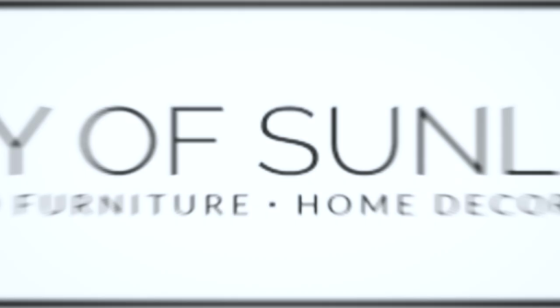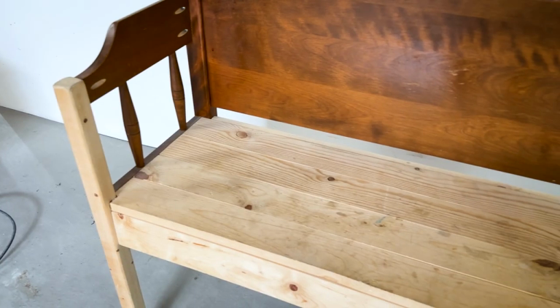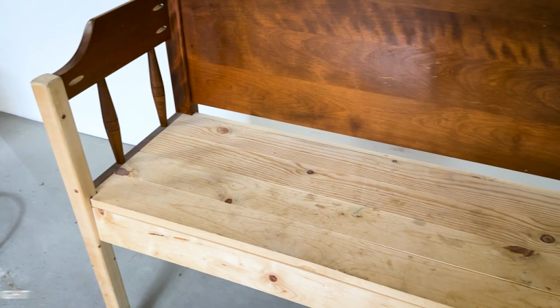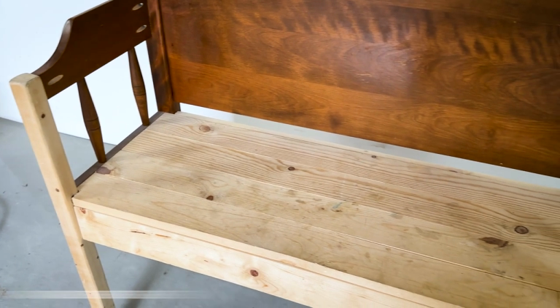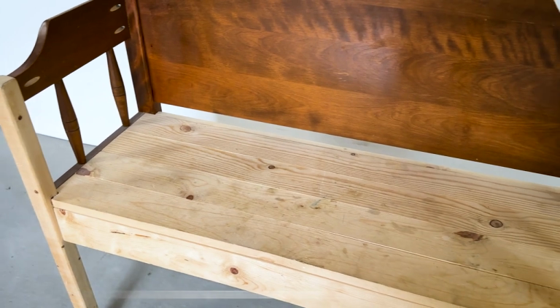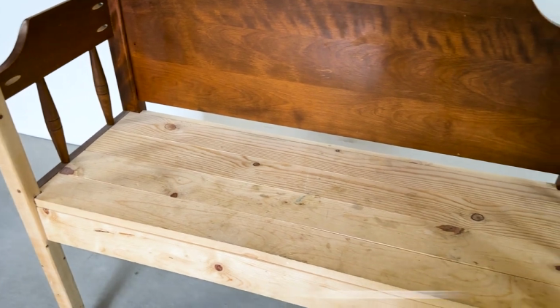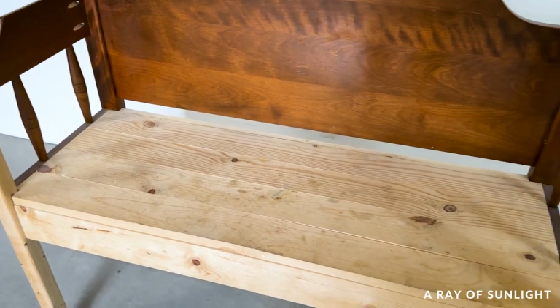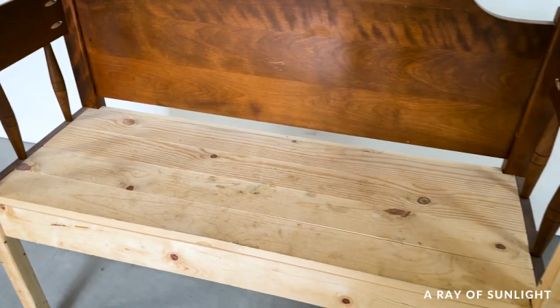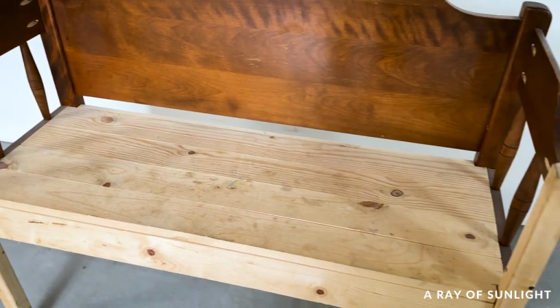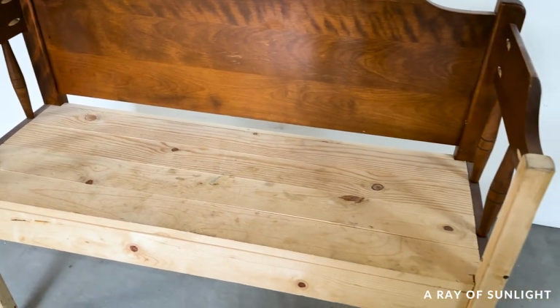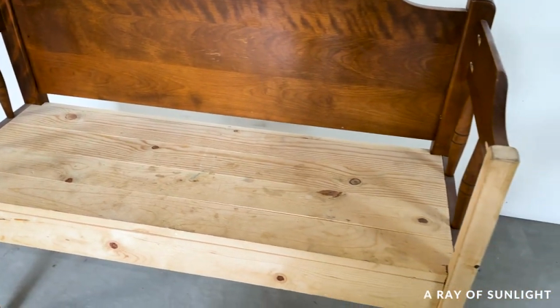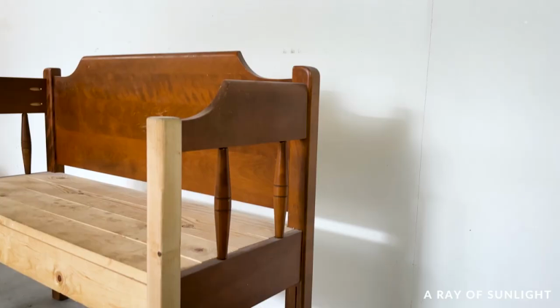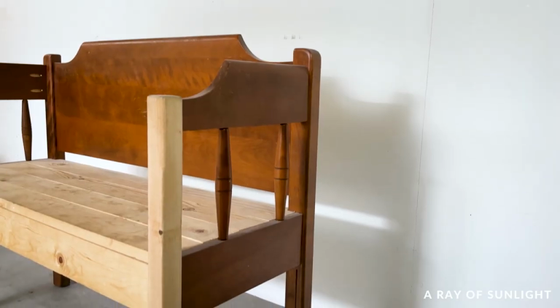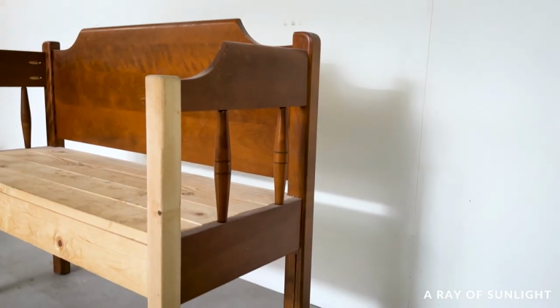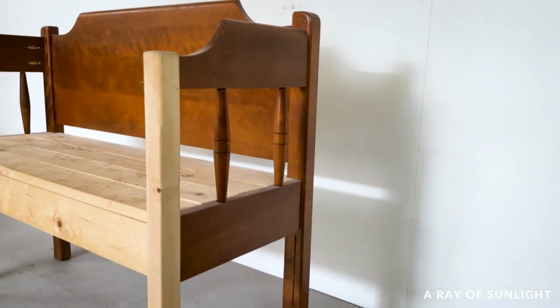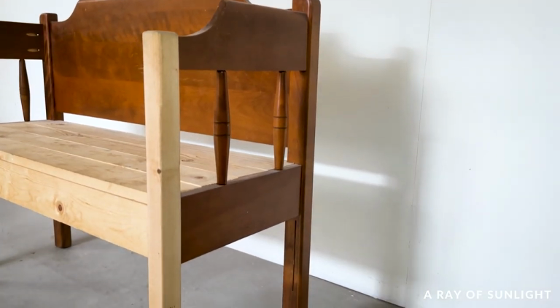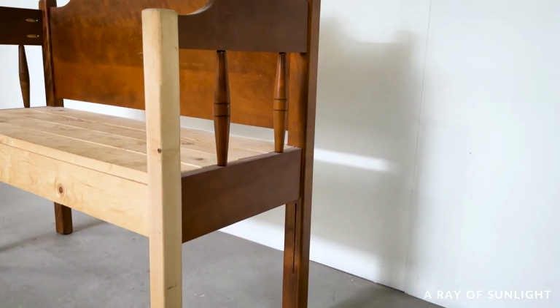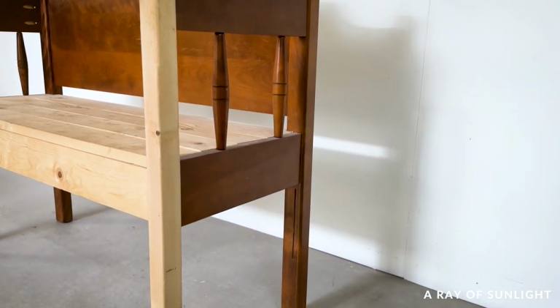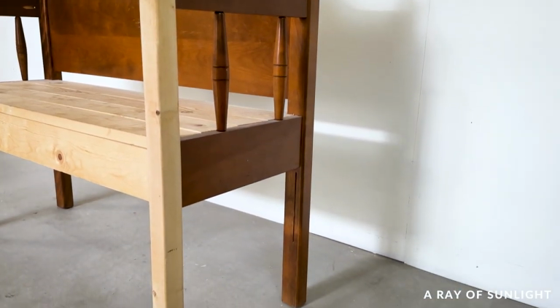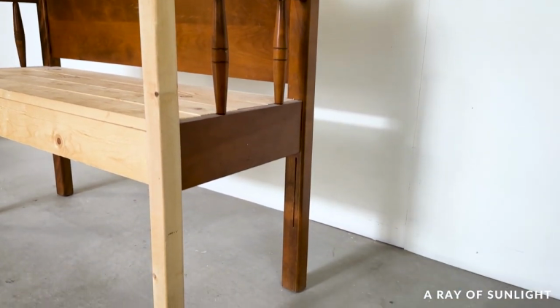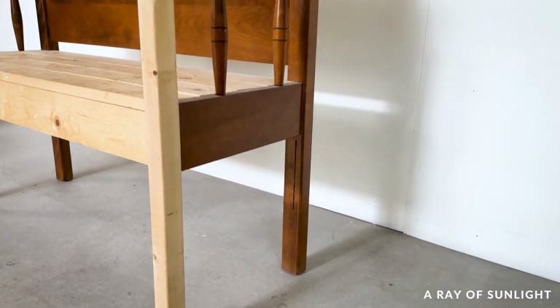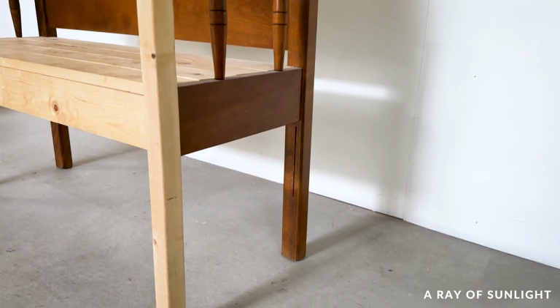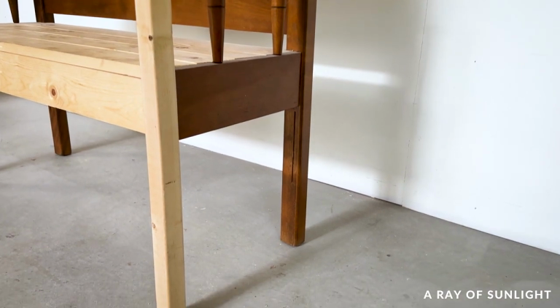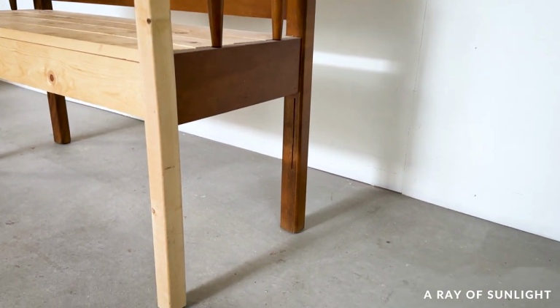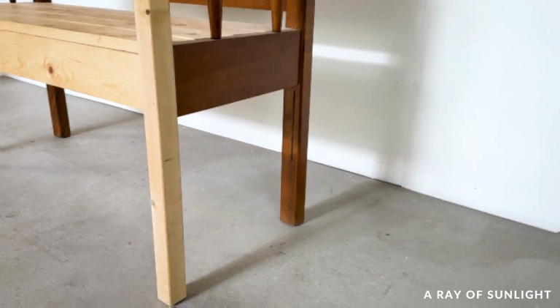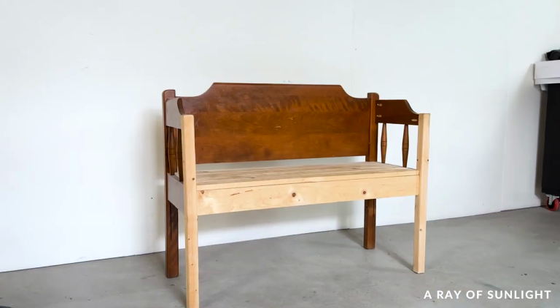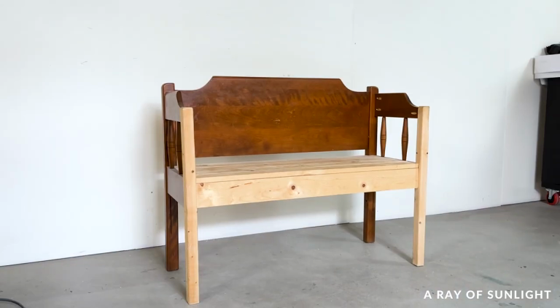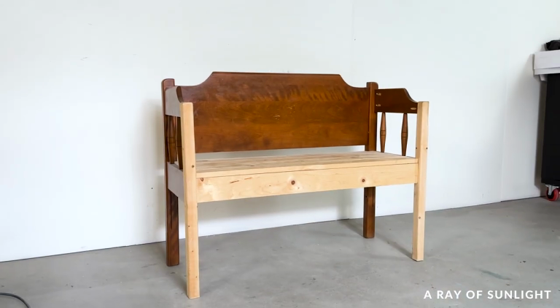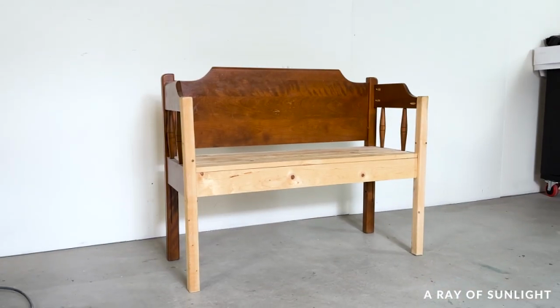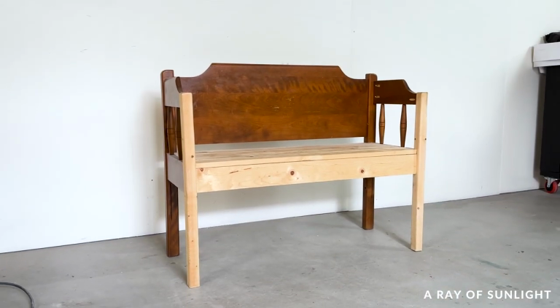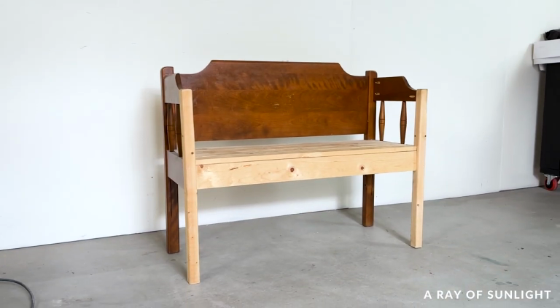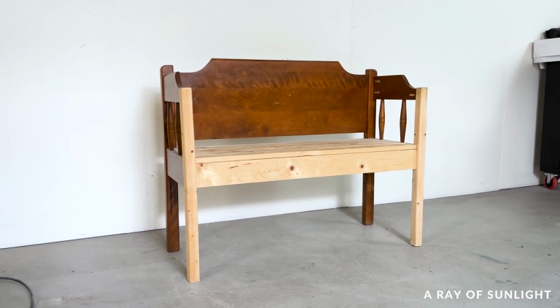I cannot believe that it has been over five years since I built this bench out of a headboard and footboard and some pine wood. Now I'm finally ready to paint it.